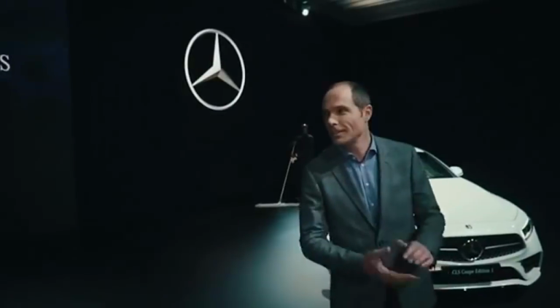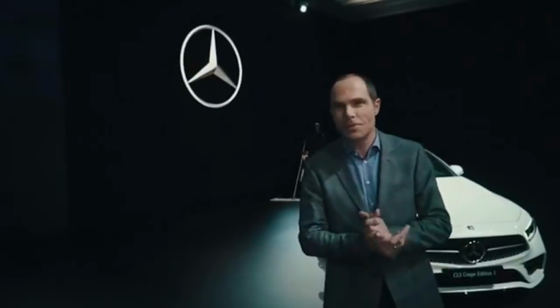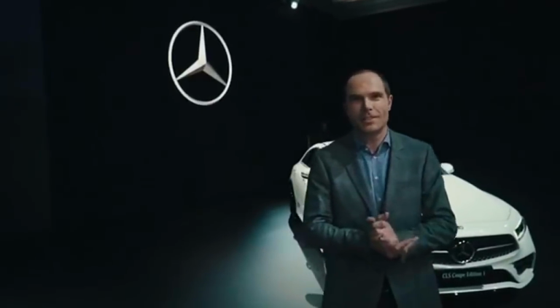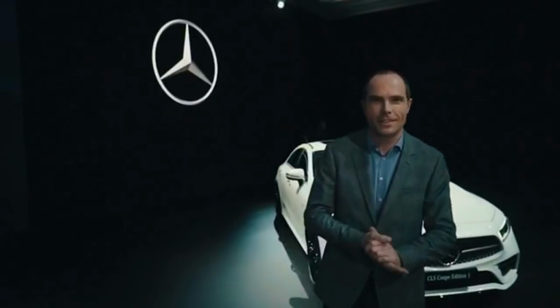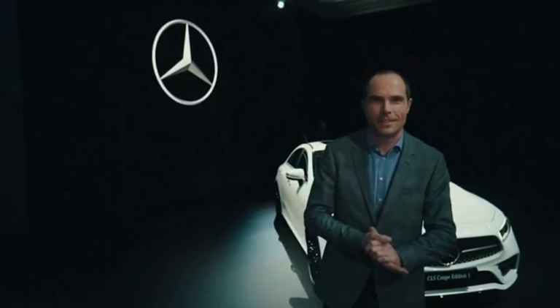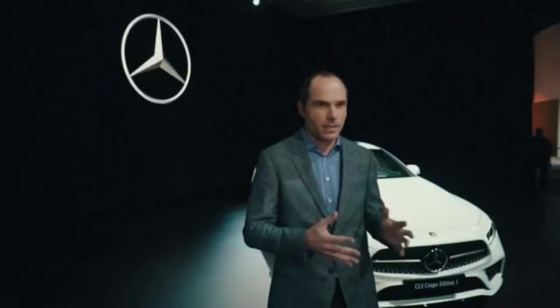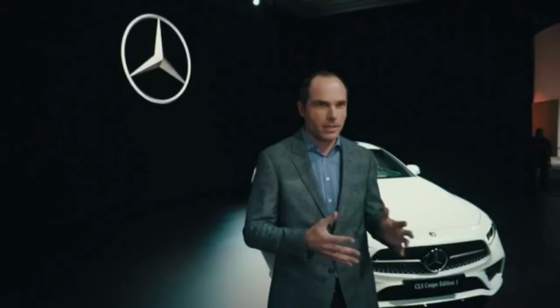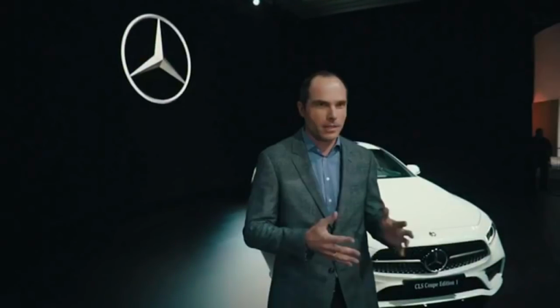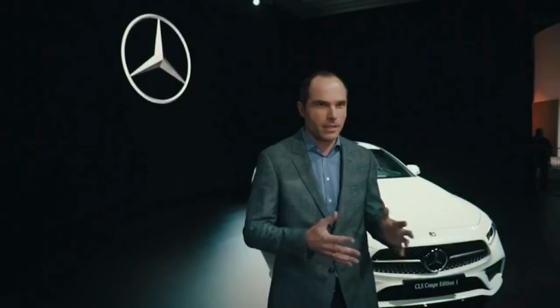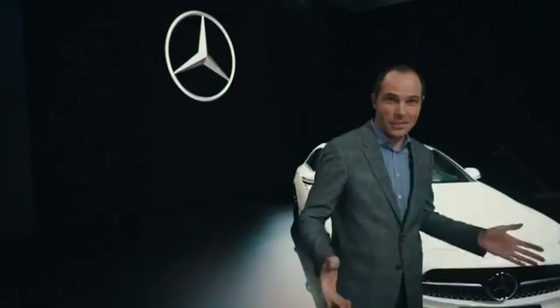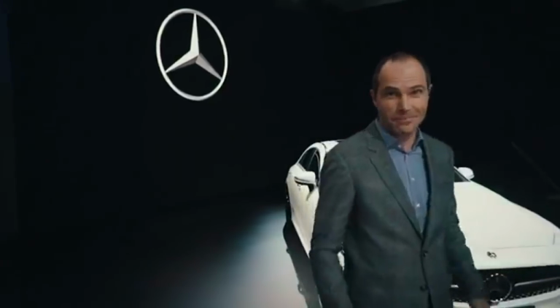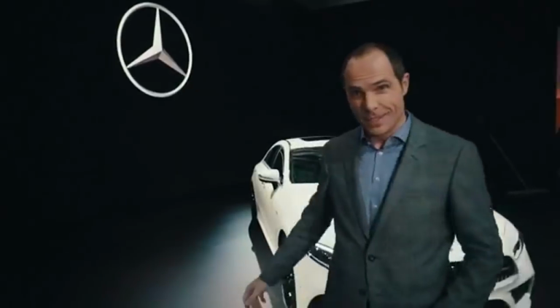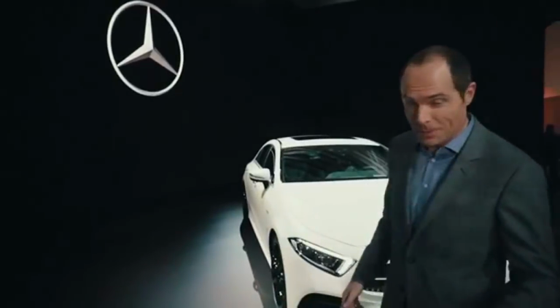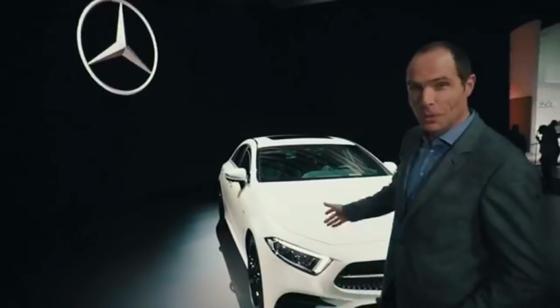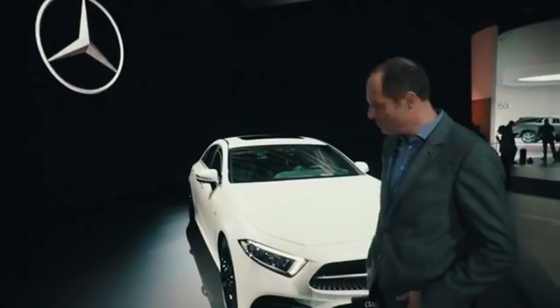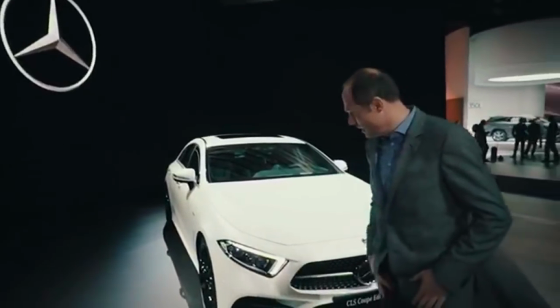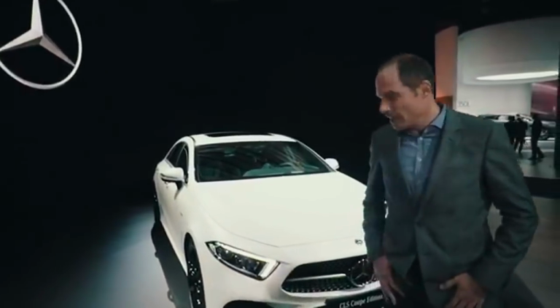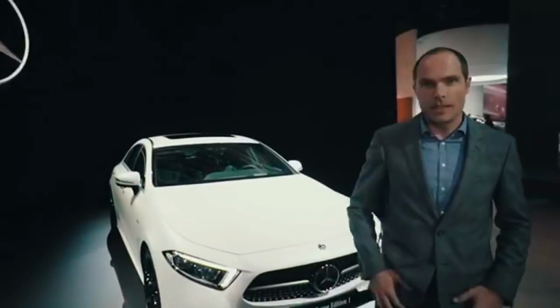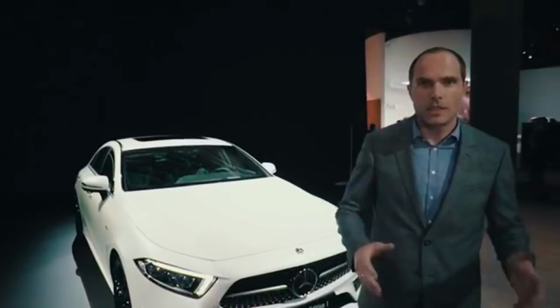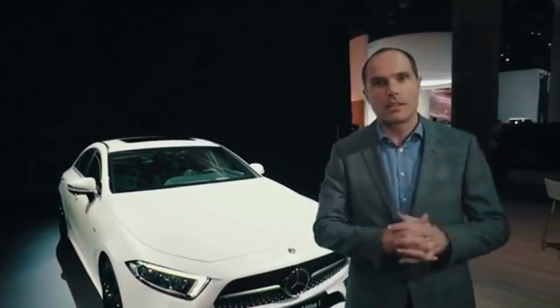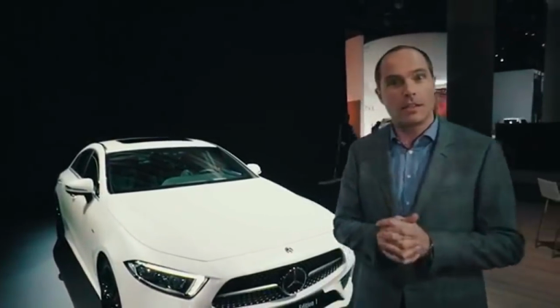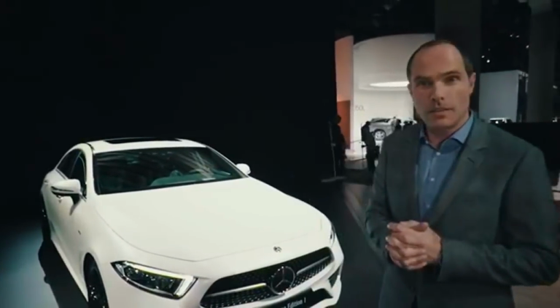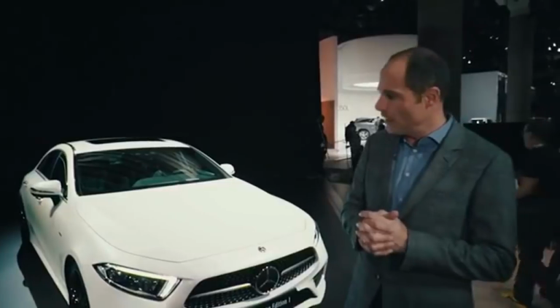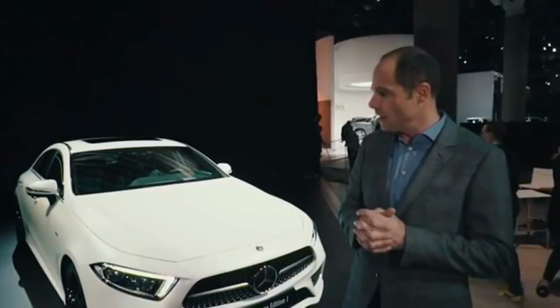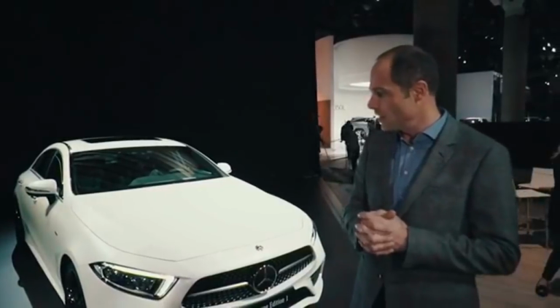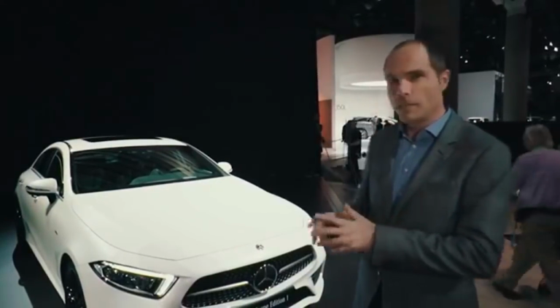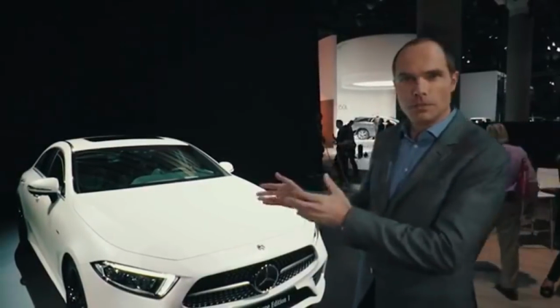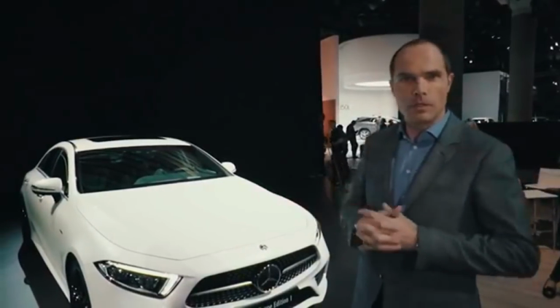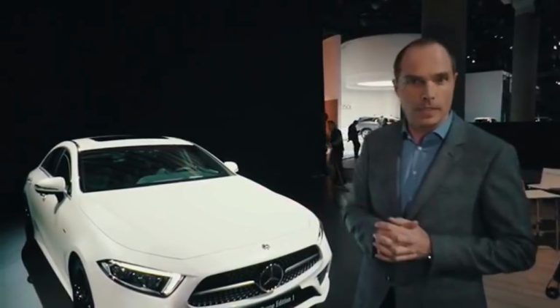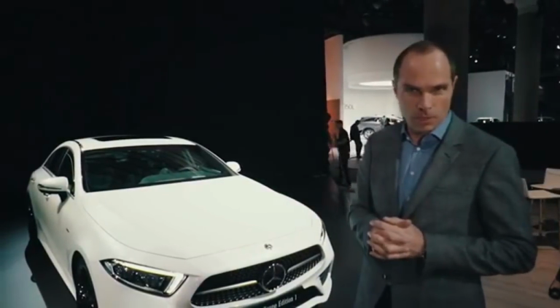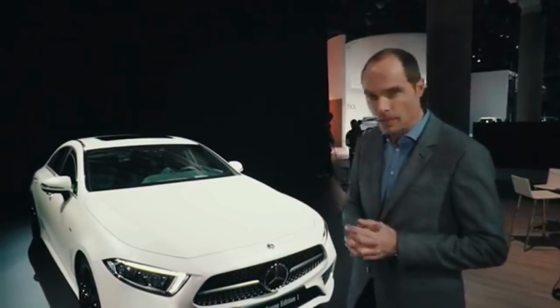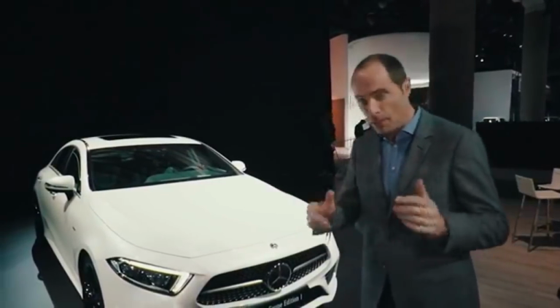Thank you very much. Hello also from my side — welcome here in LA. Cool city, cool car. The CLS definitely is a design icon. And what is new about this new generation, the third one? Let's start with the front end.